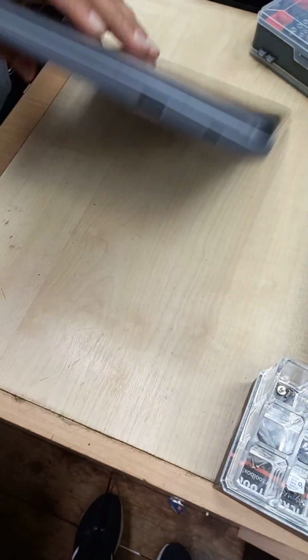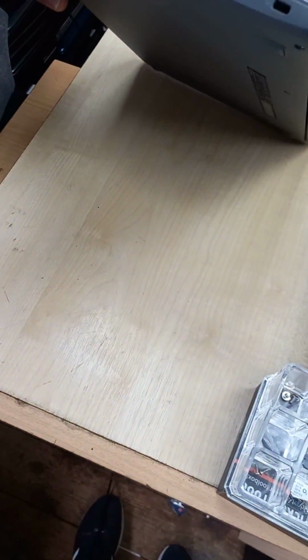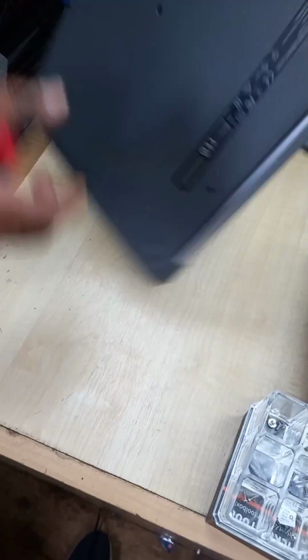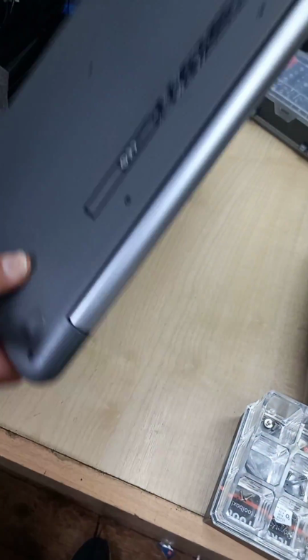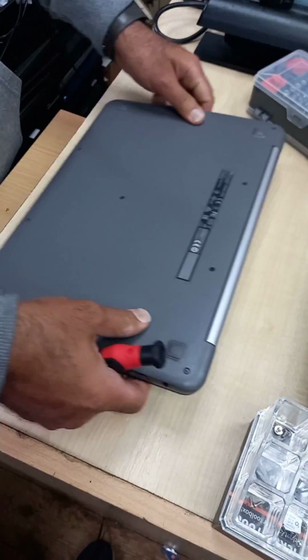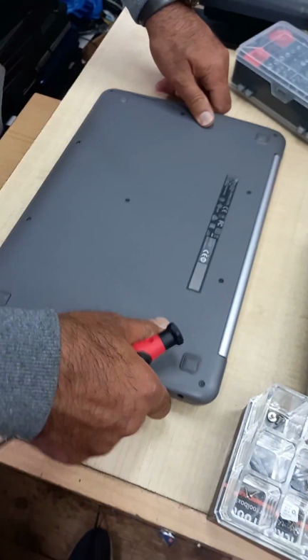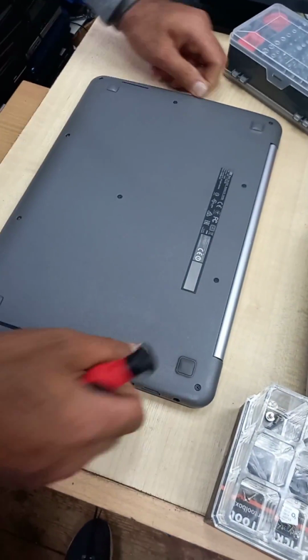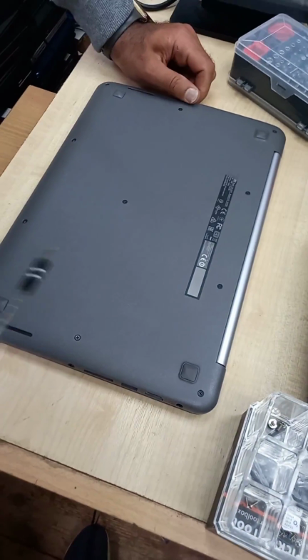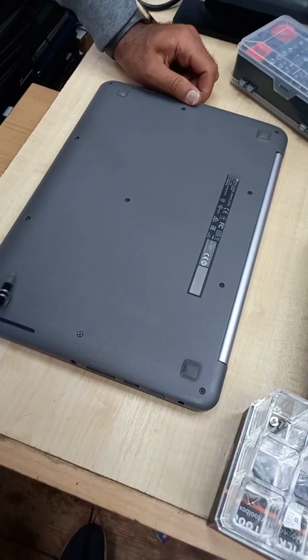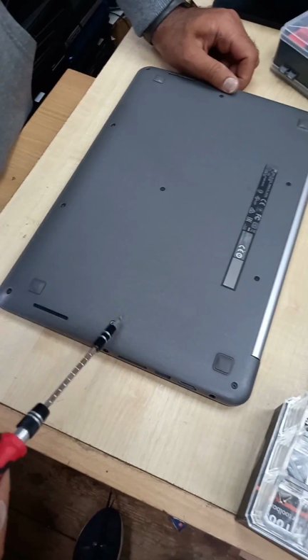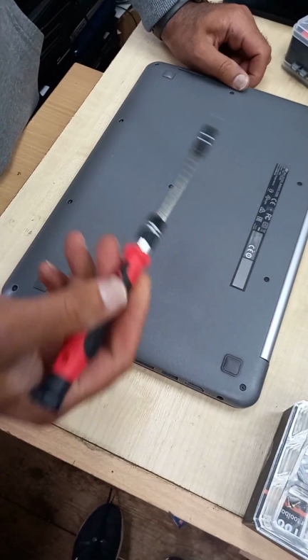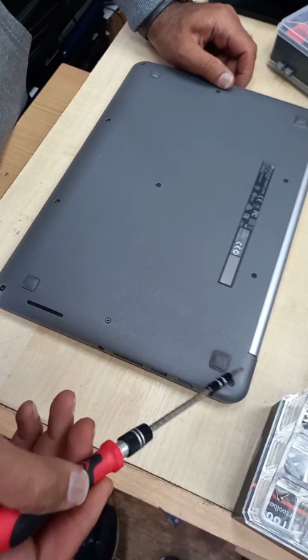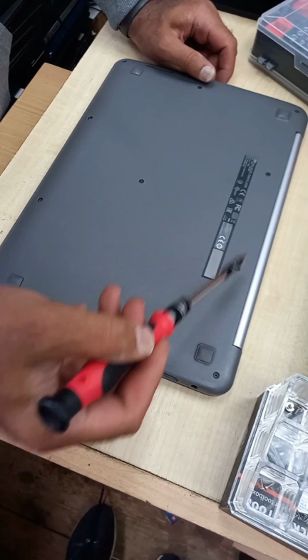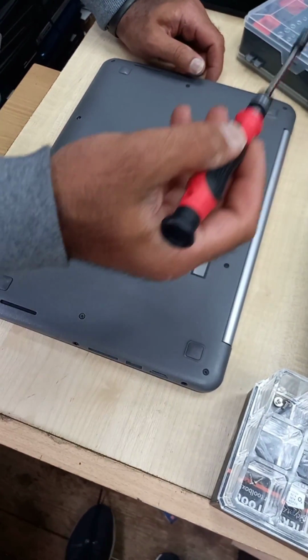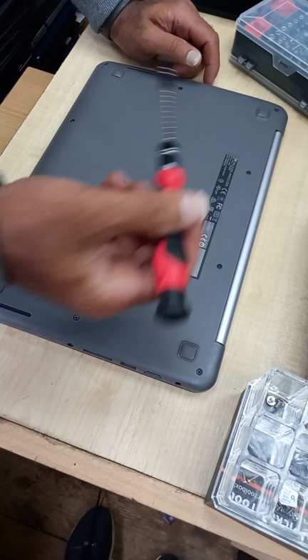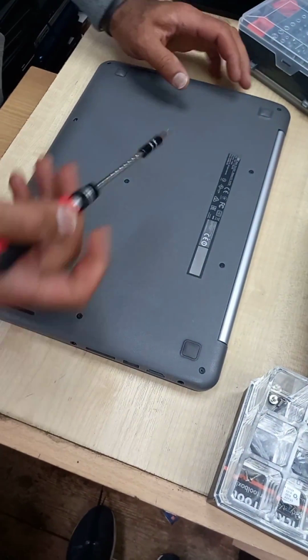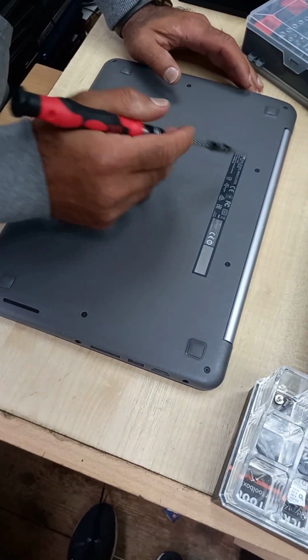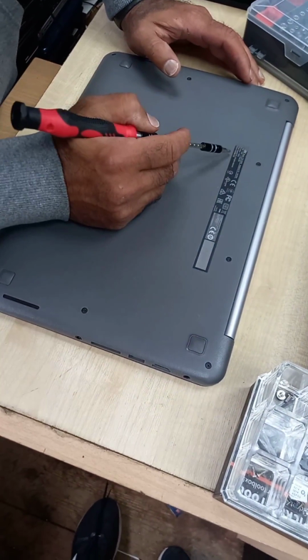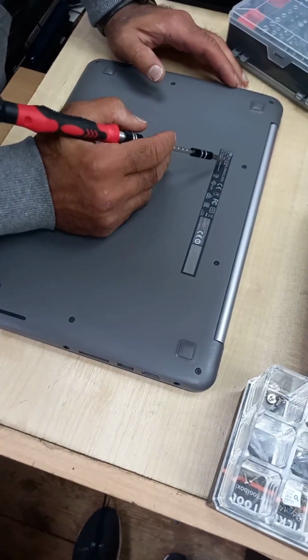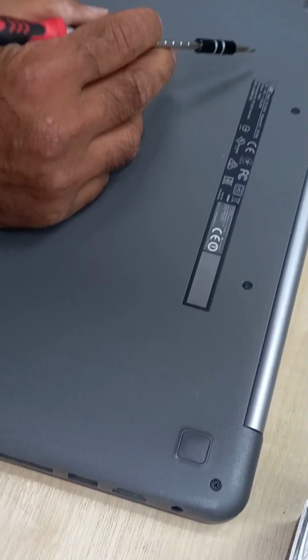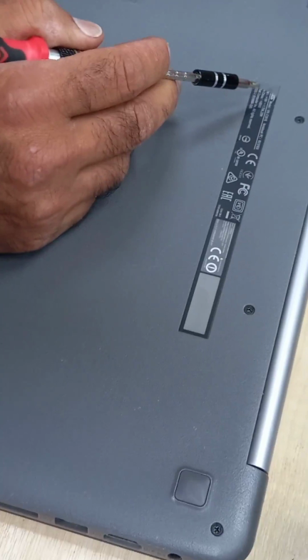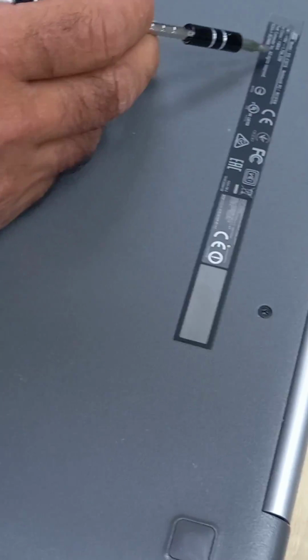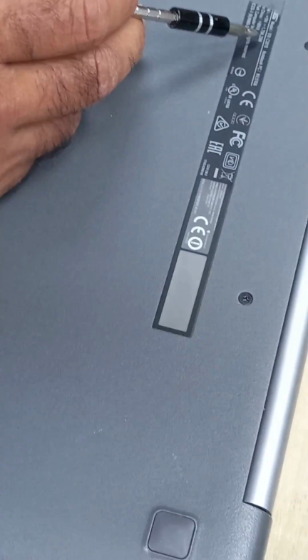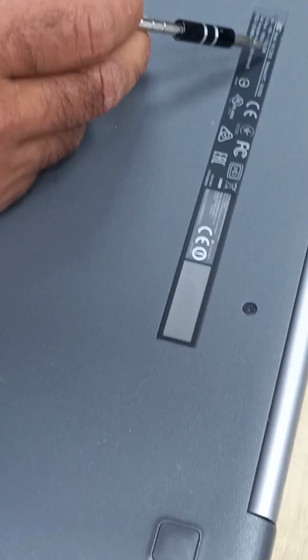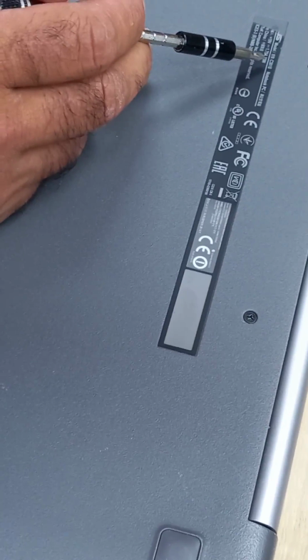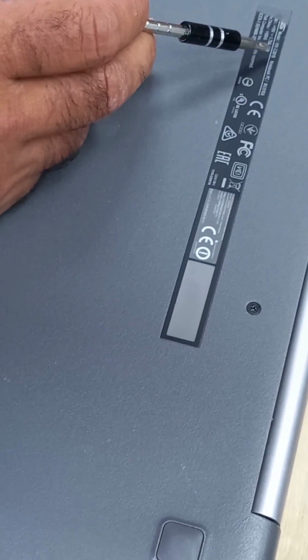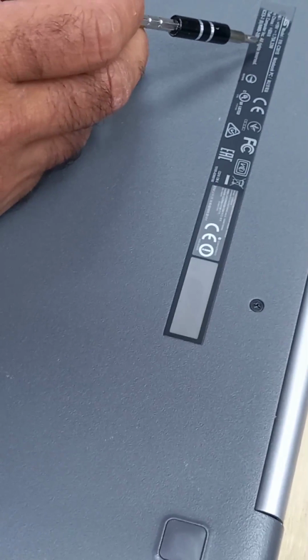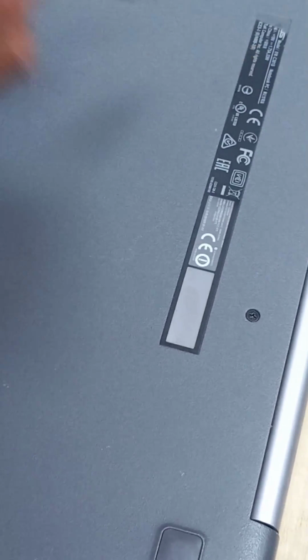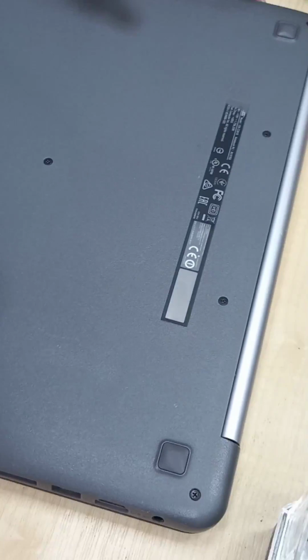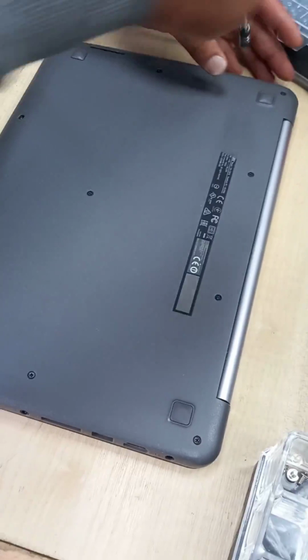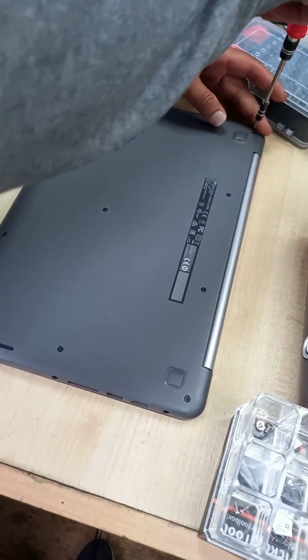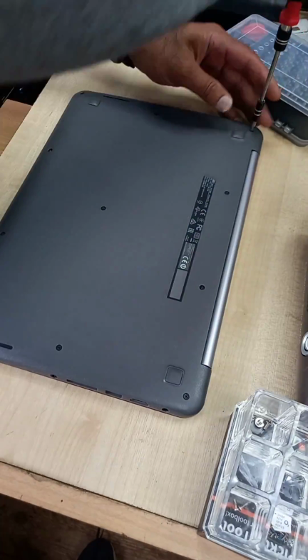To do that we have to fully open this. We have 11 screws, and the model is ASUS C301S, so we have to open all these screws.